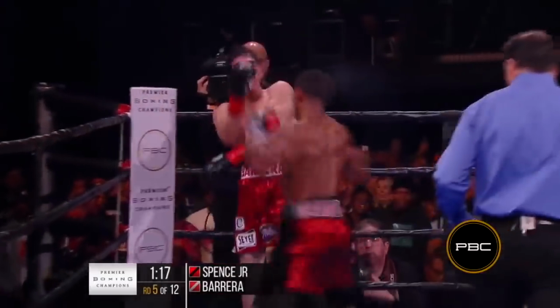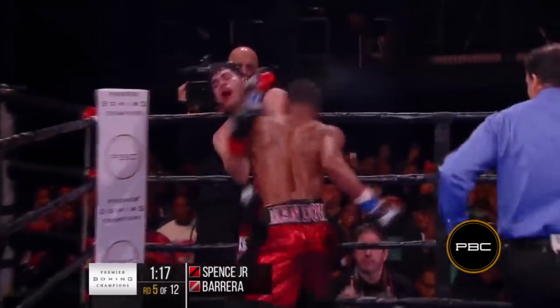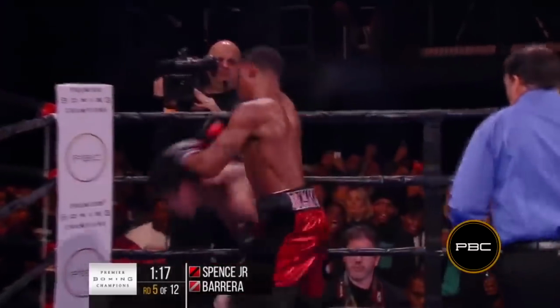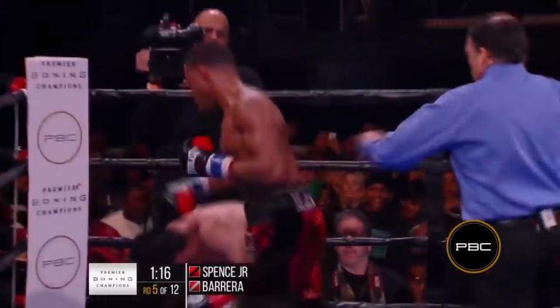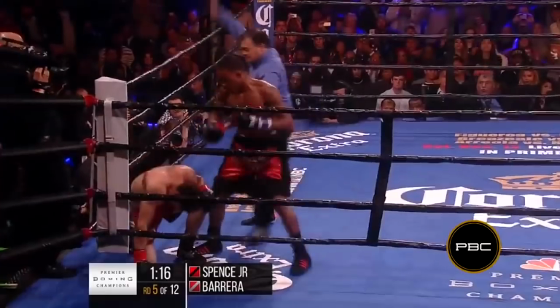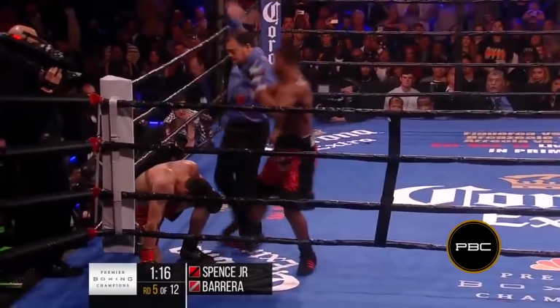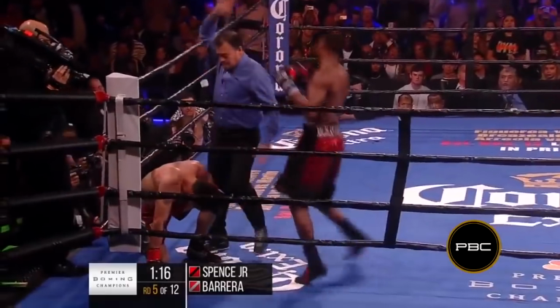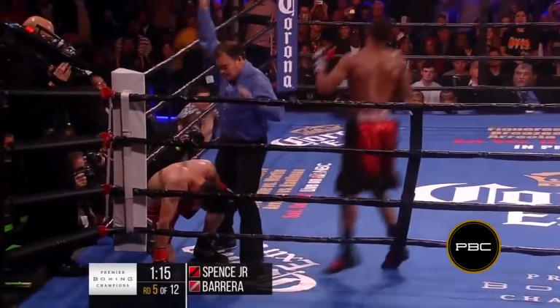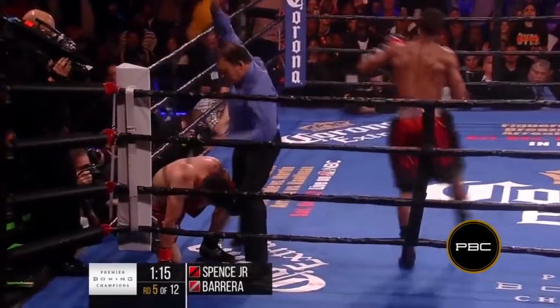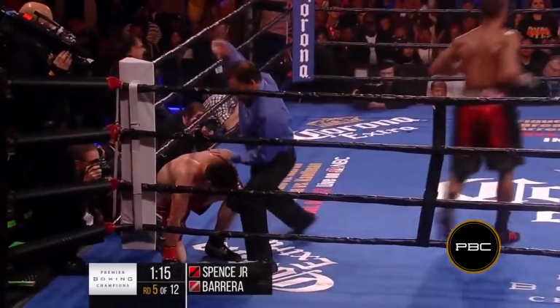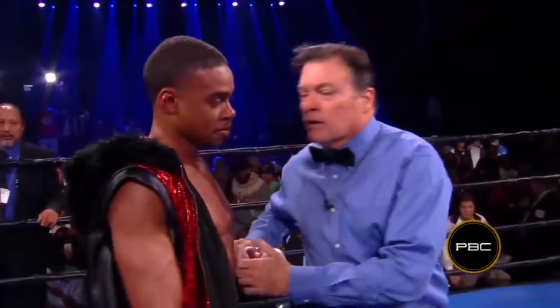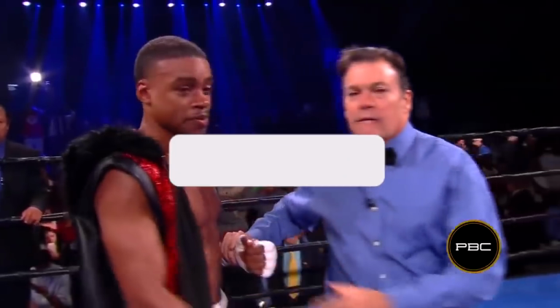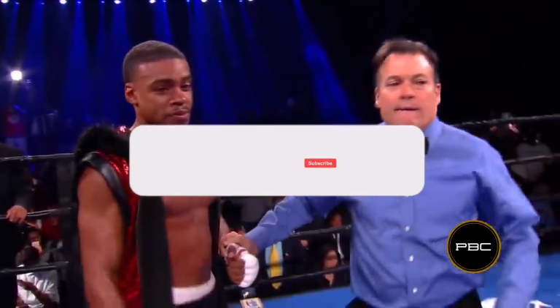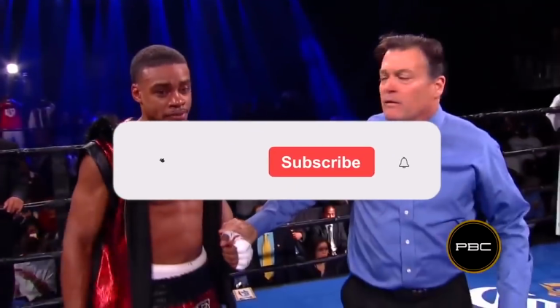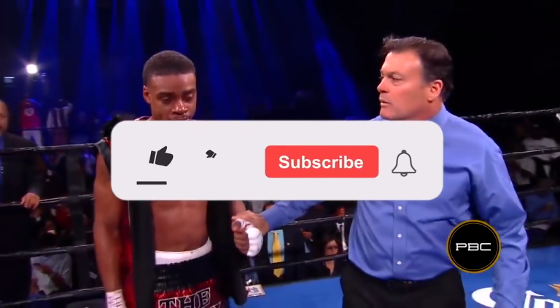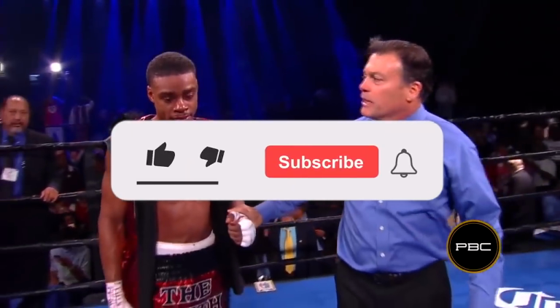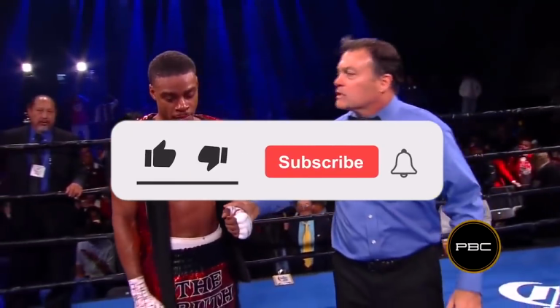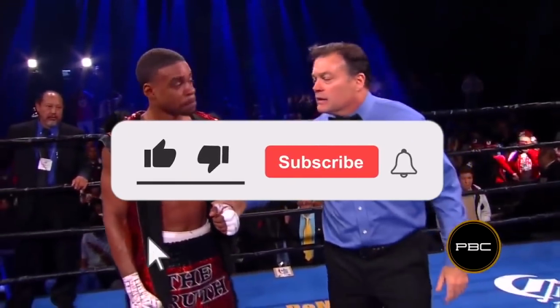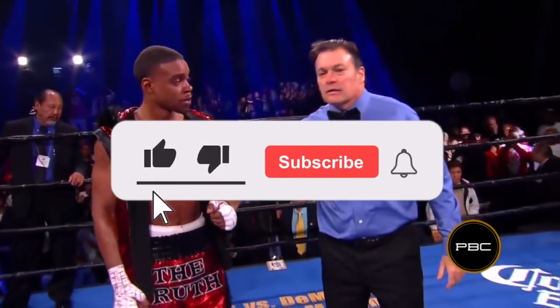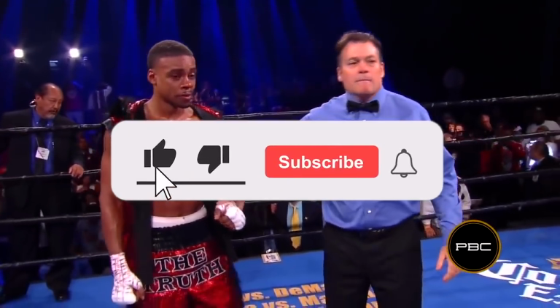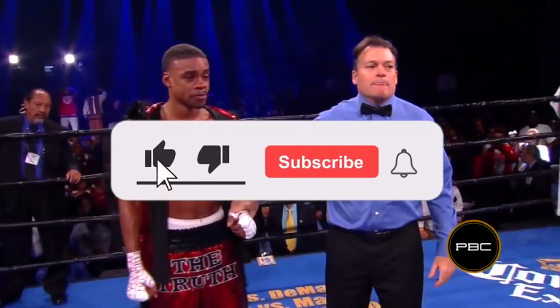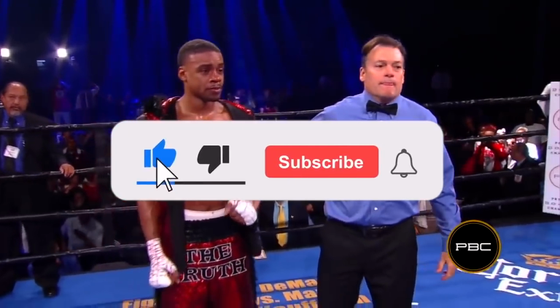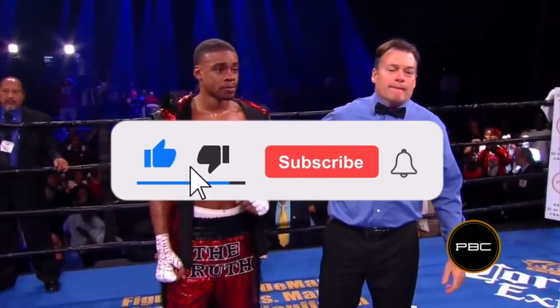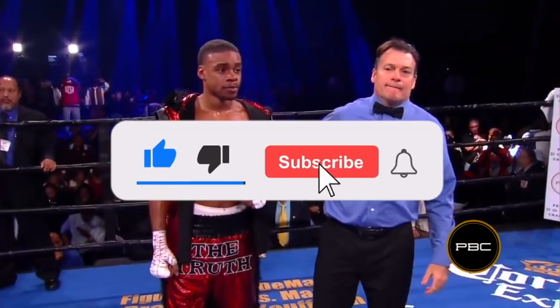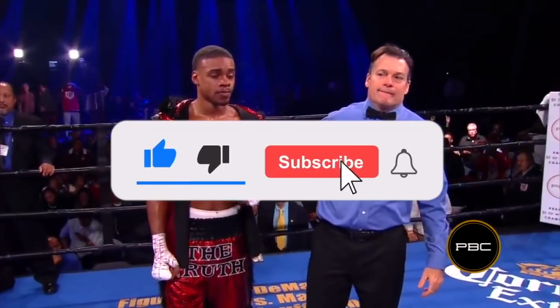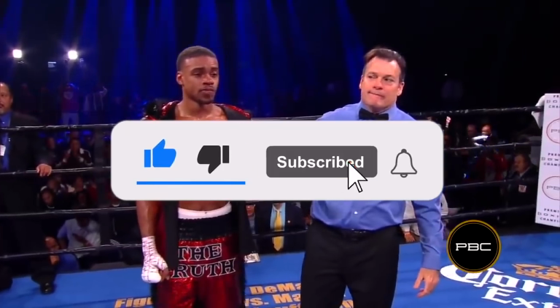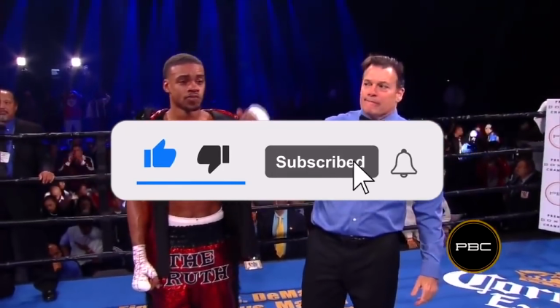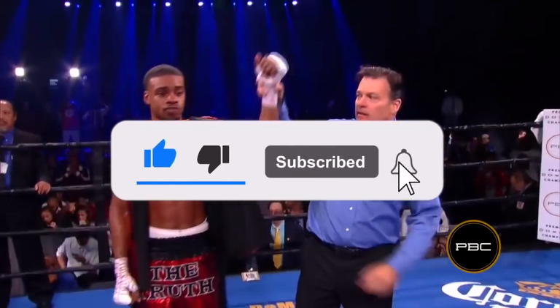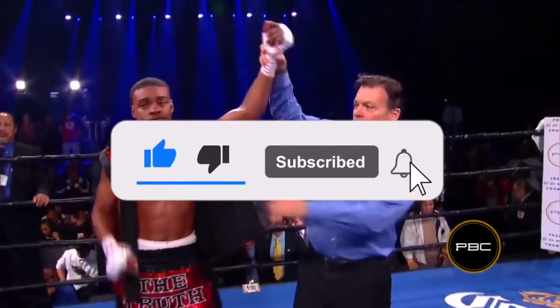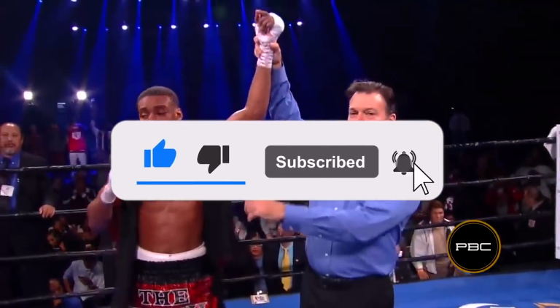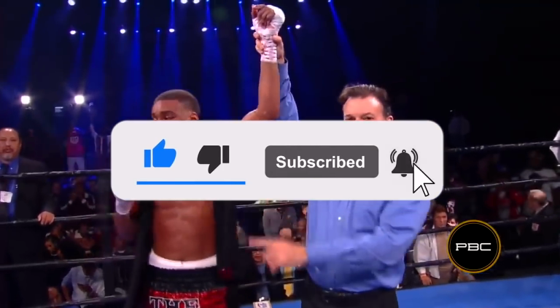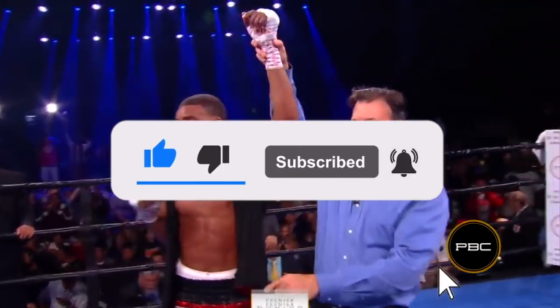I hope you enjoyed this boxing style breakdown. This is my first one on the channel, so let me know in the comments what other boxers you want me to cover. You can also check out my website where I've covered a variety of boxers in more depth. Thanks so much for watching — hit that like and subscribe button, and I'll see you next time.